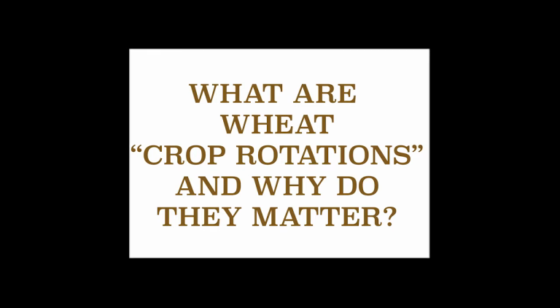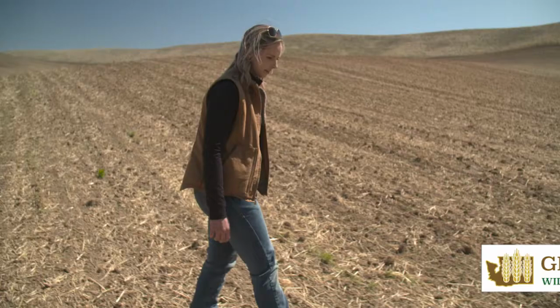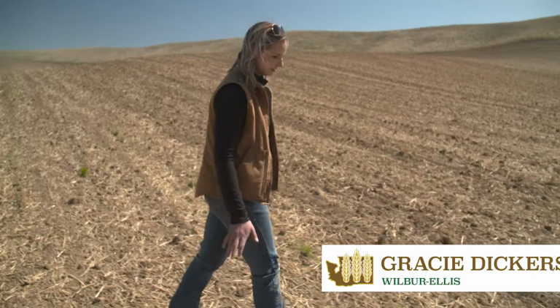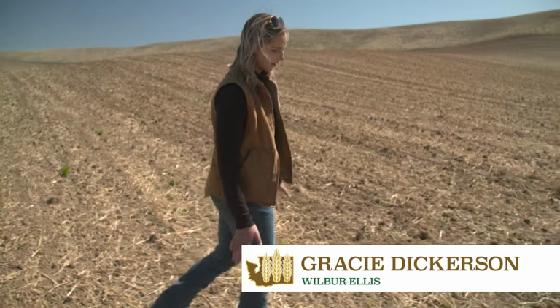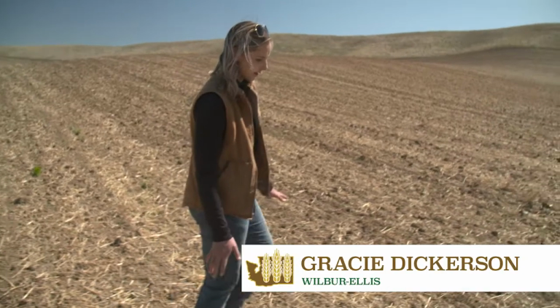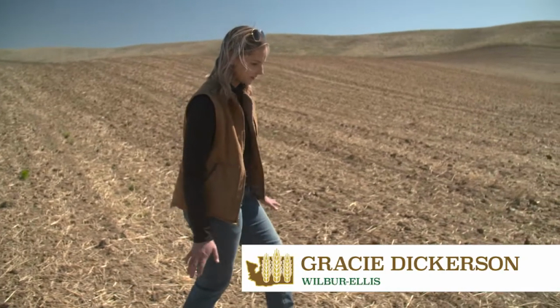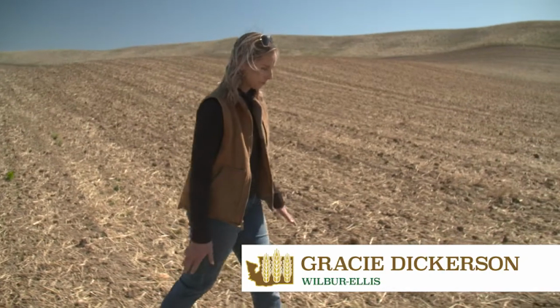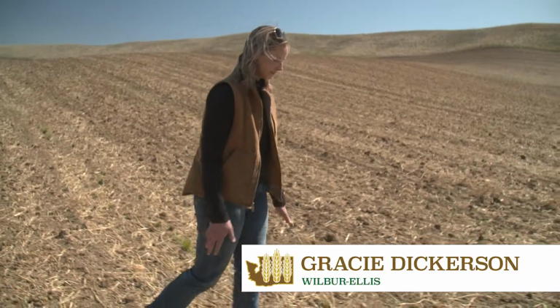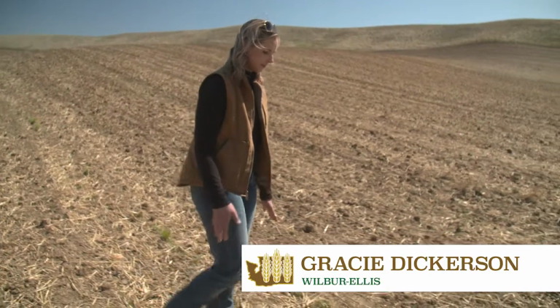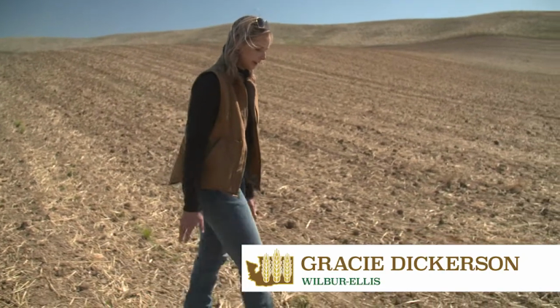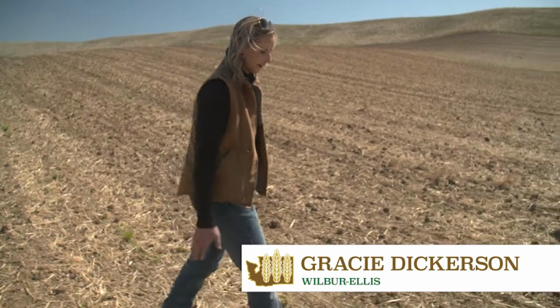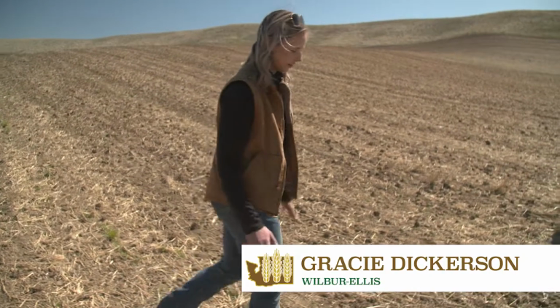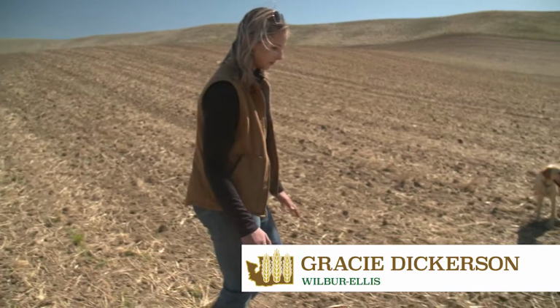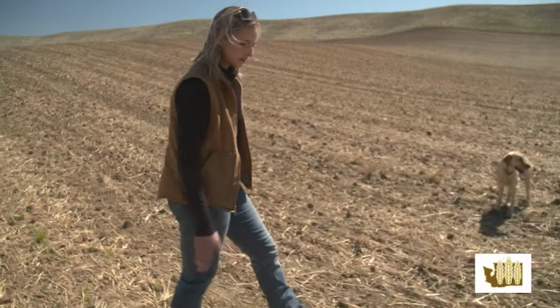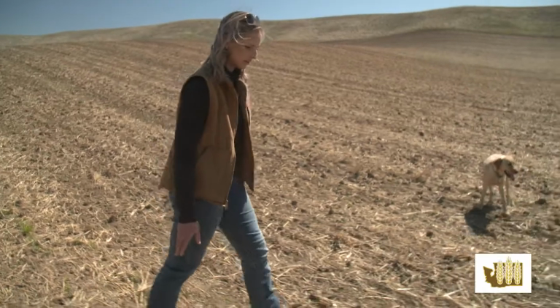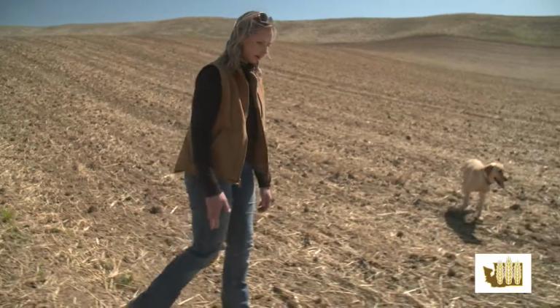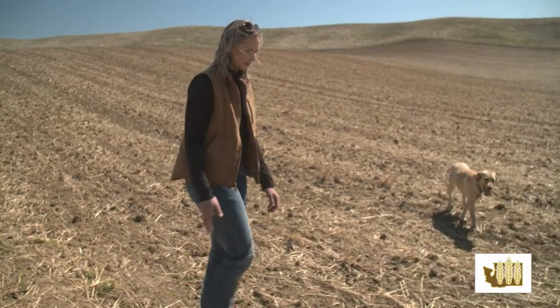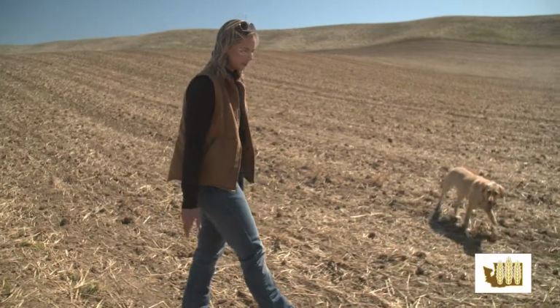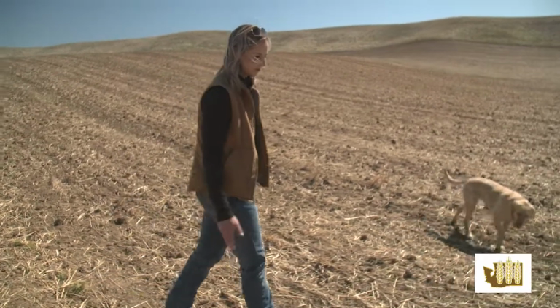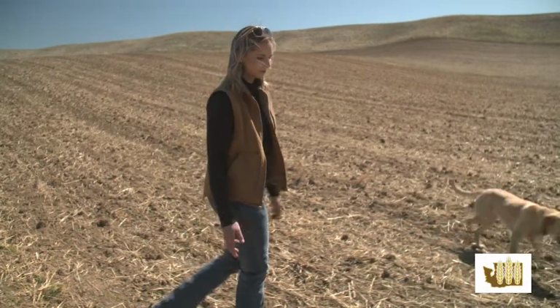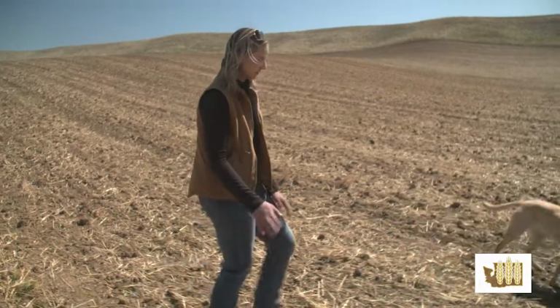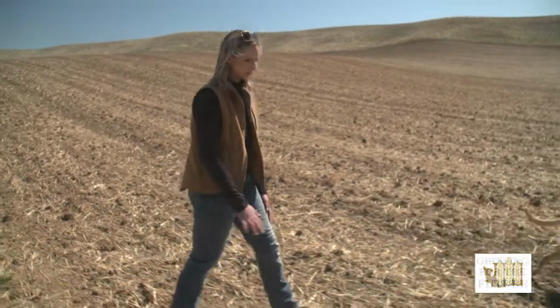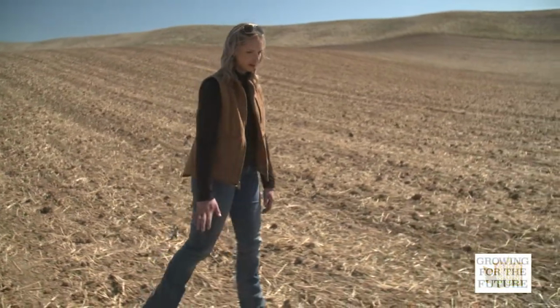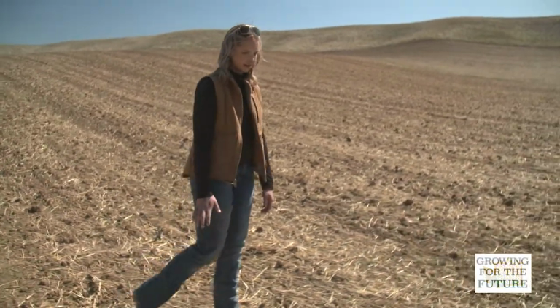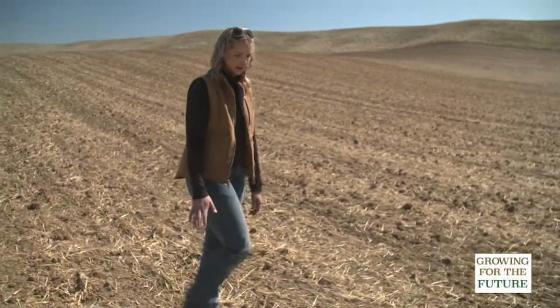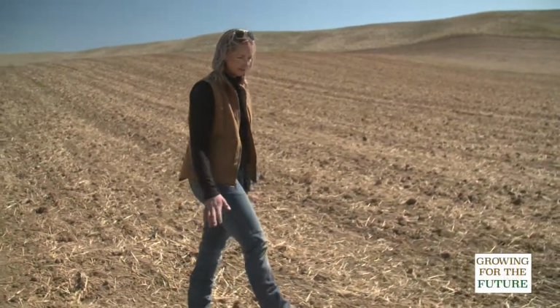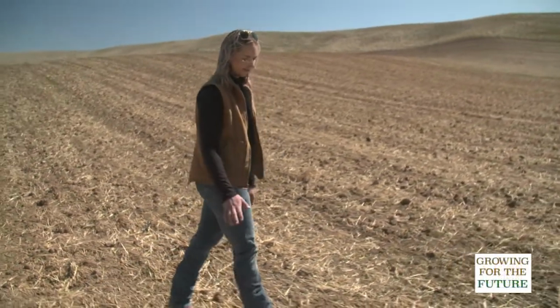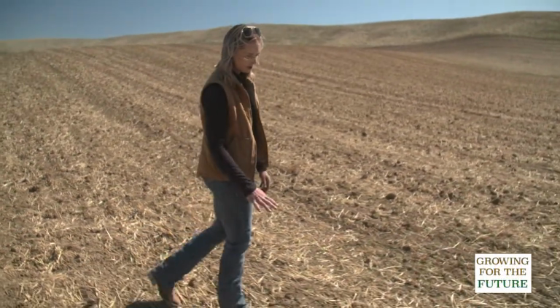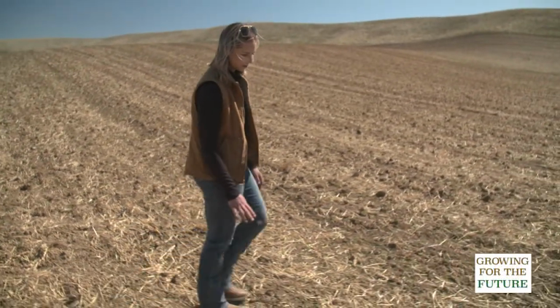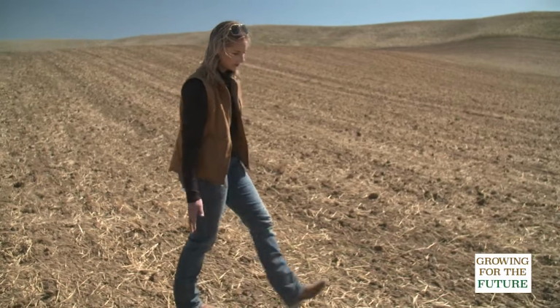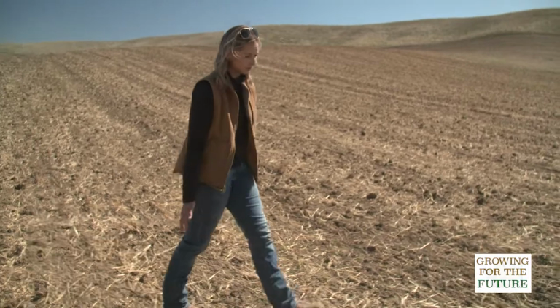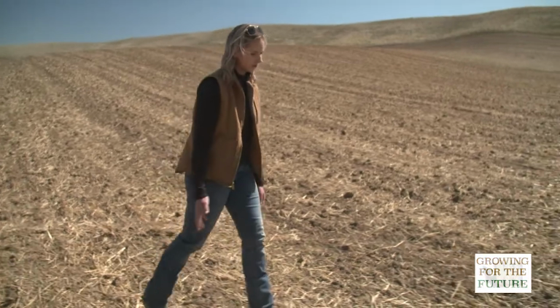This is a spring wheat field in a reduced tillage operation, which is why you see some more fall residue left over.